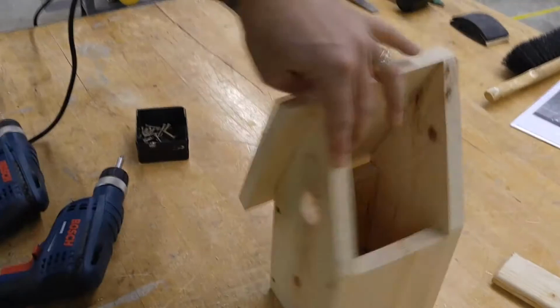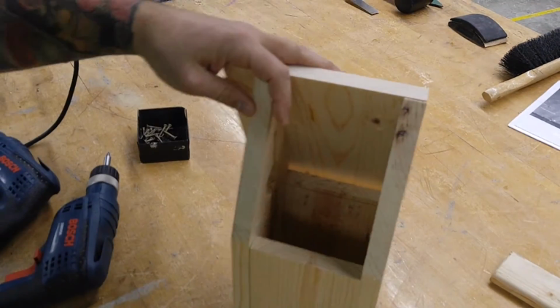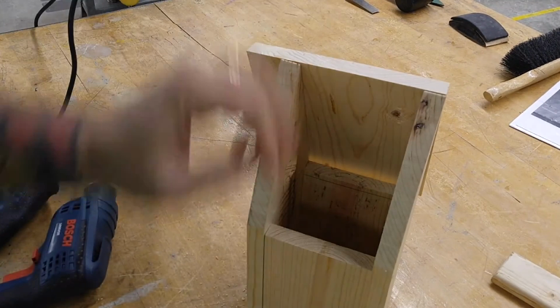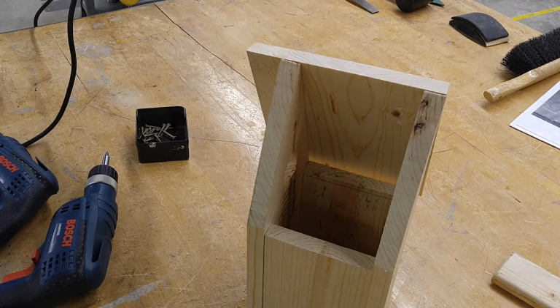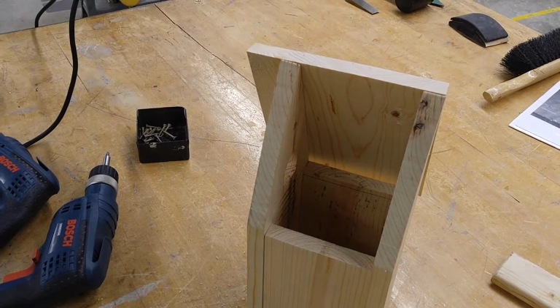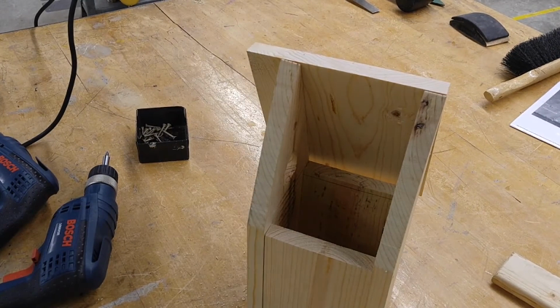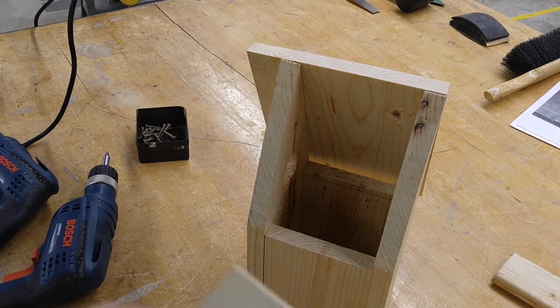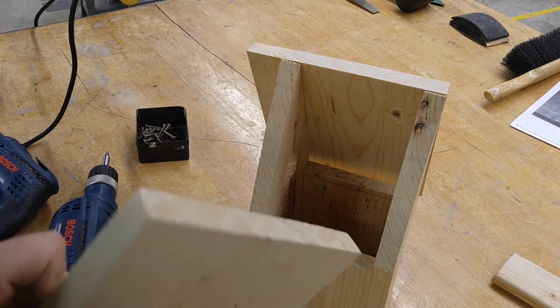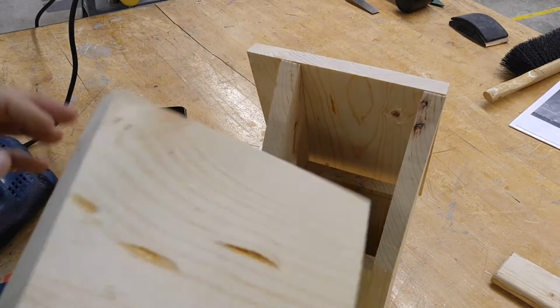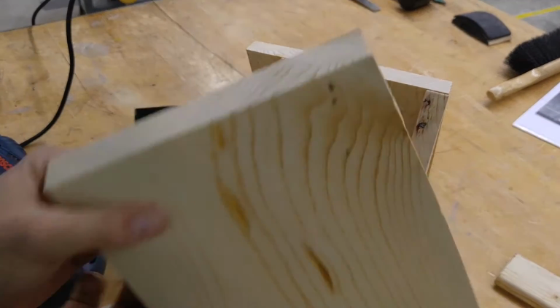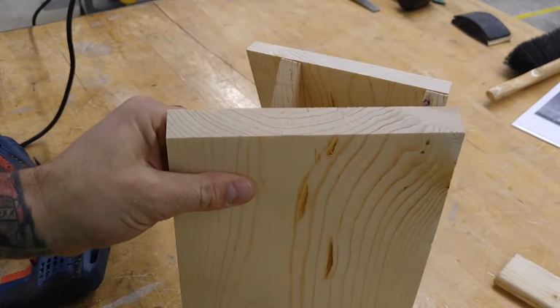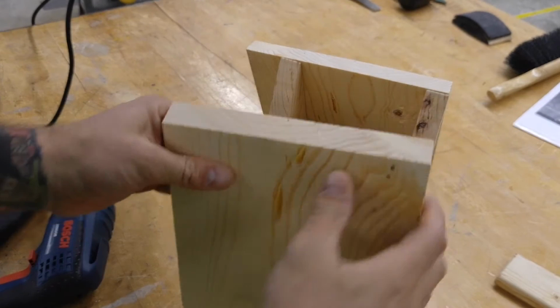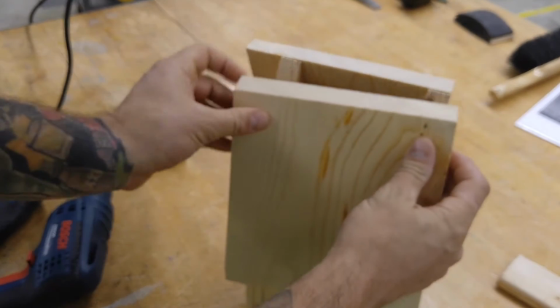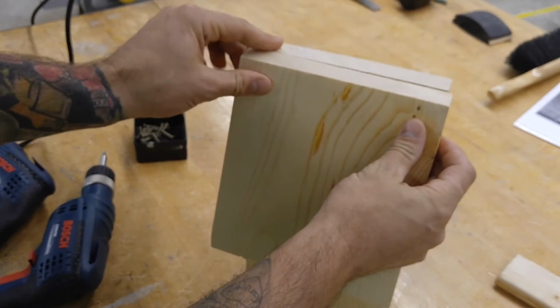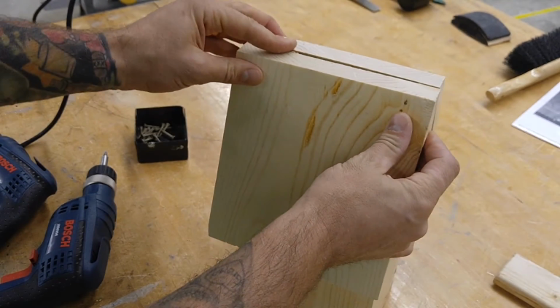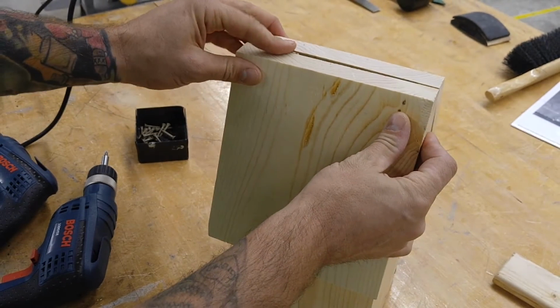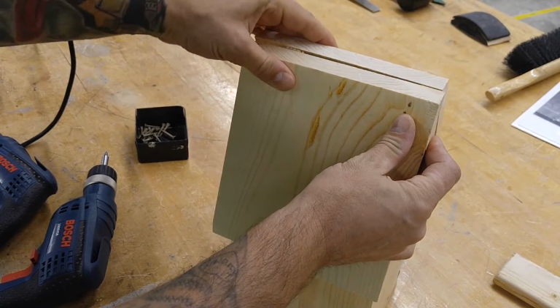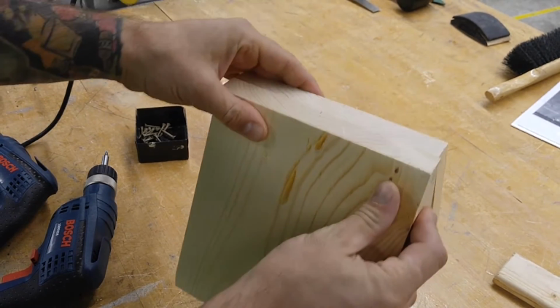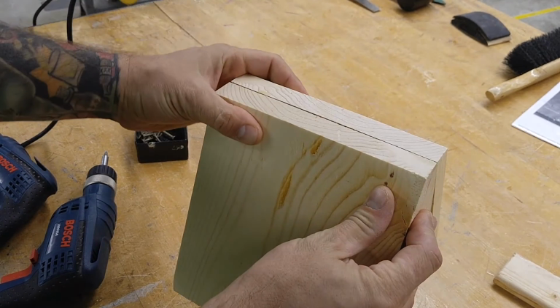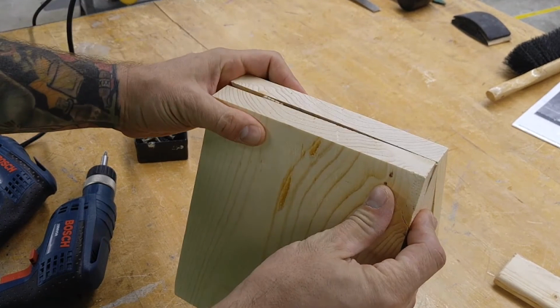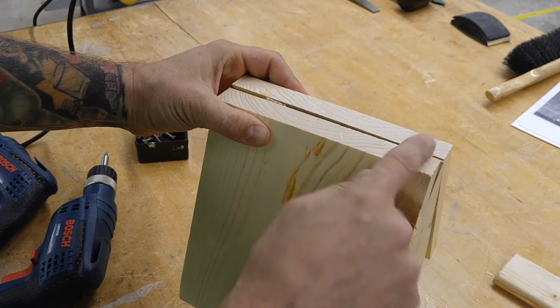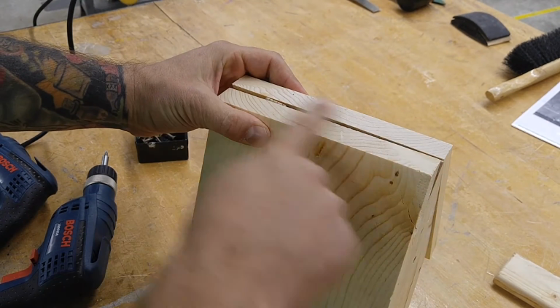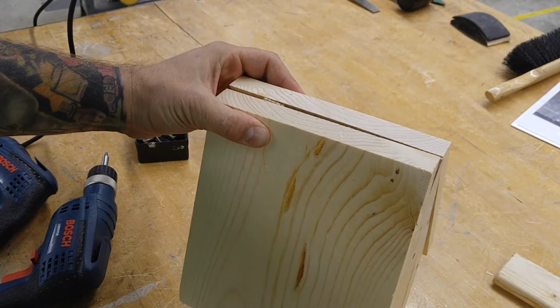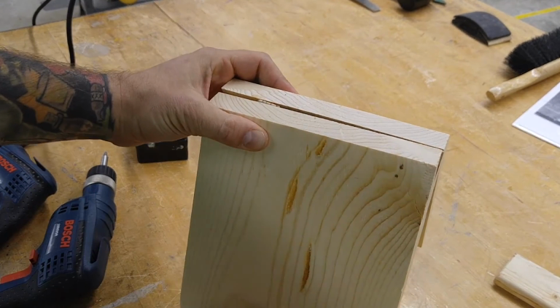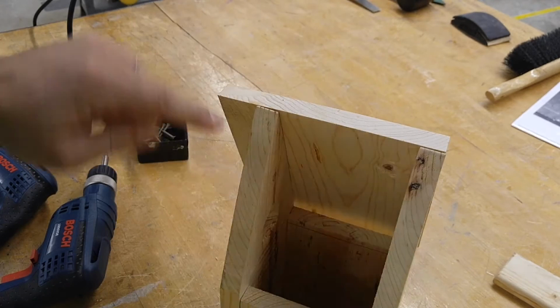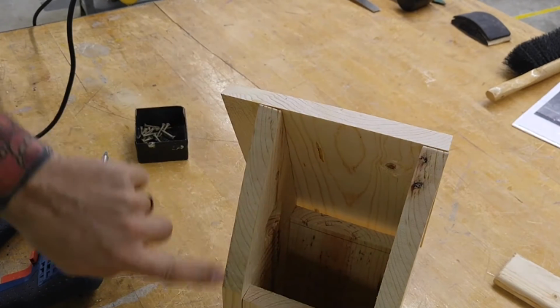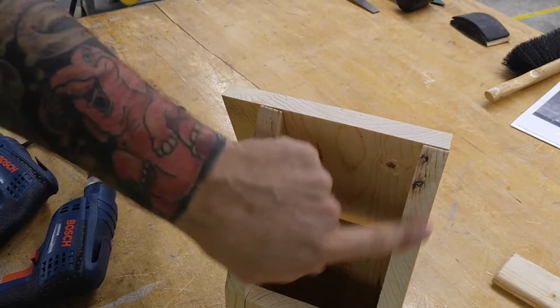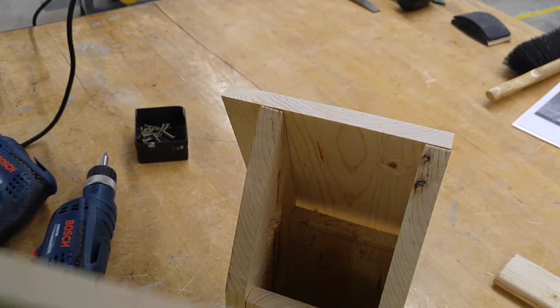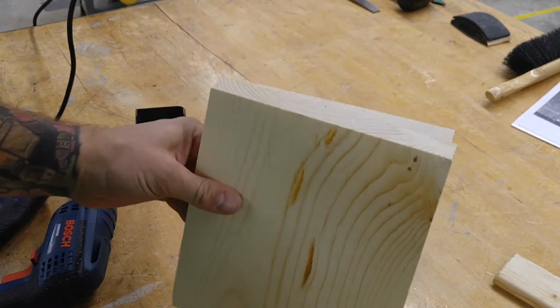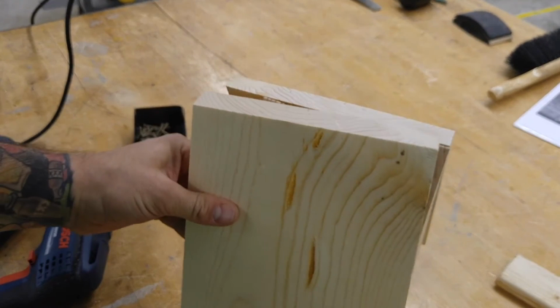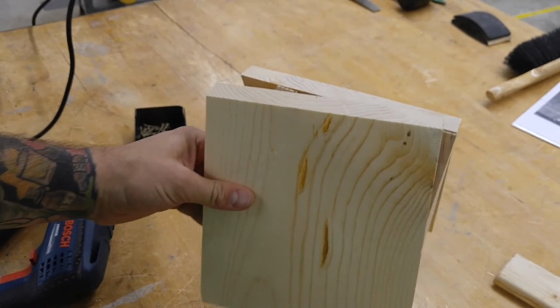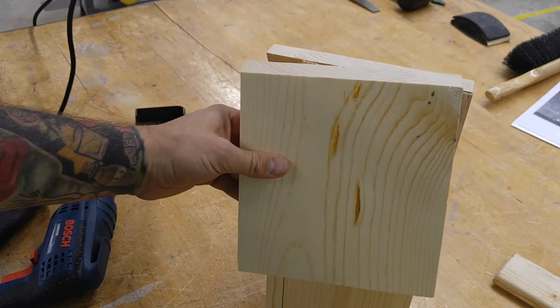You're going to flip this around and same thing — look to make sure that when you fasten this on you're going to have a flat surface across the top. You're going to glue this and you're going to put four screws in this side as well.